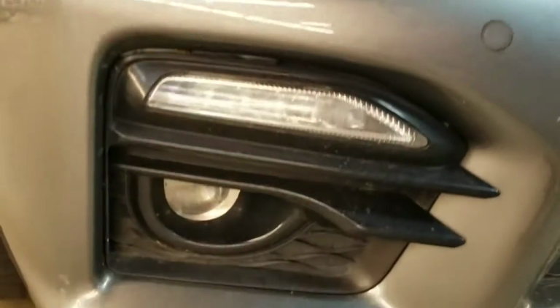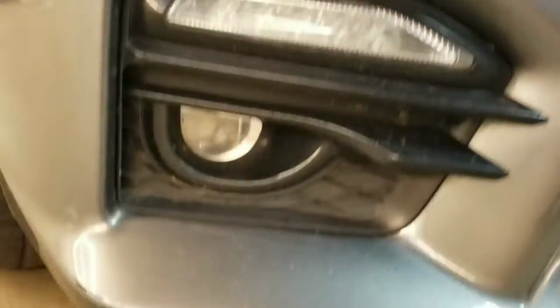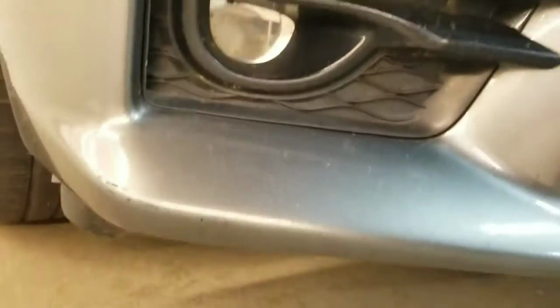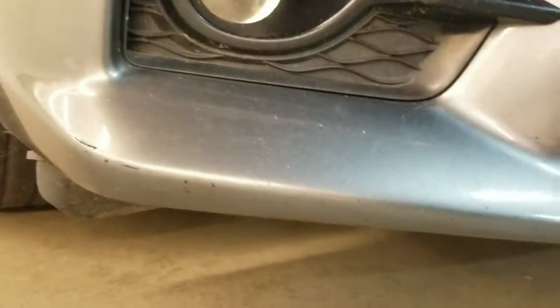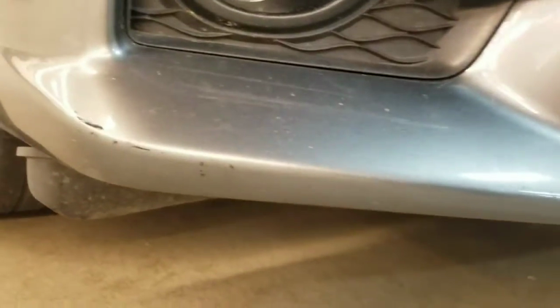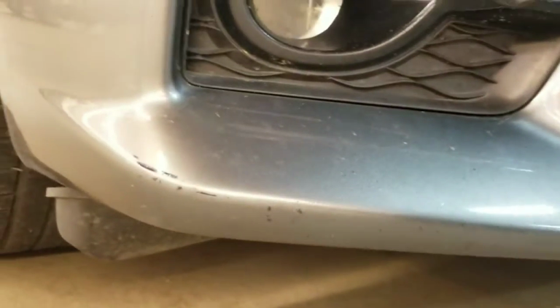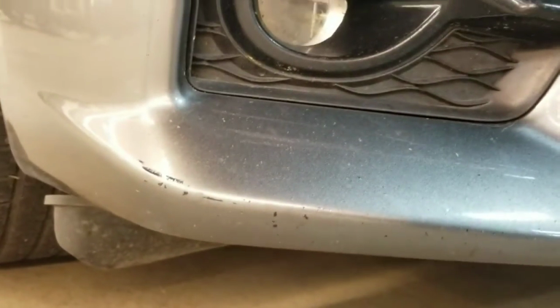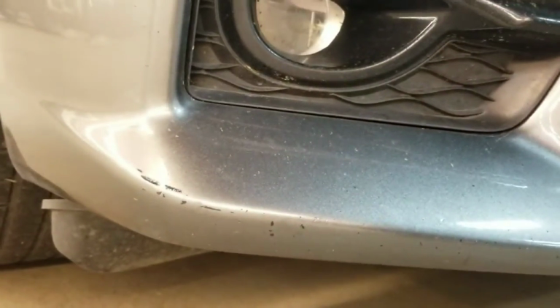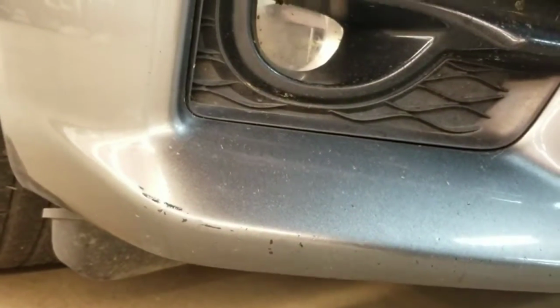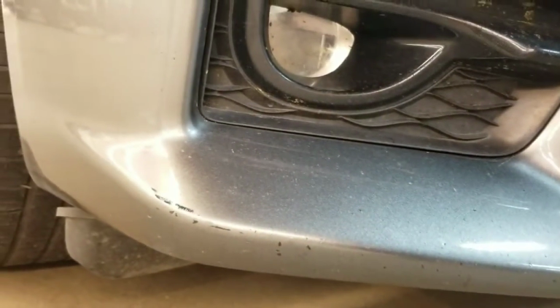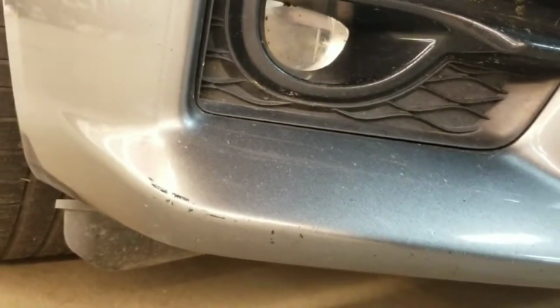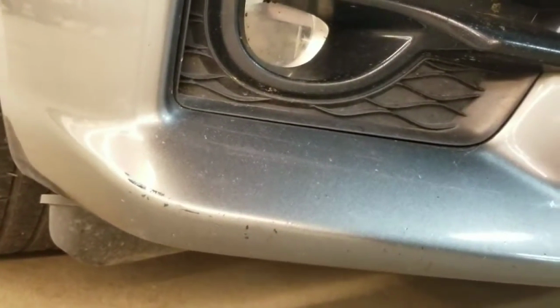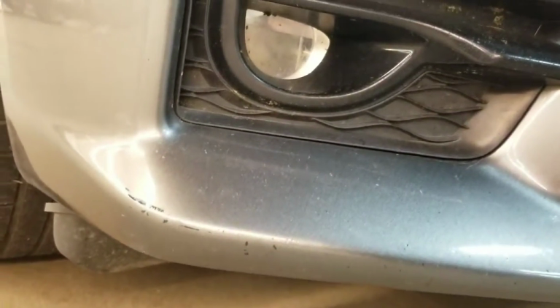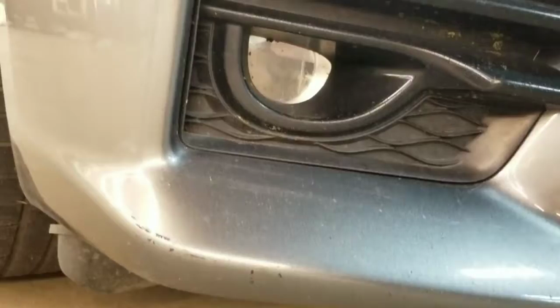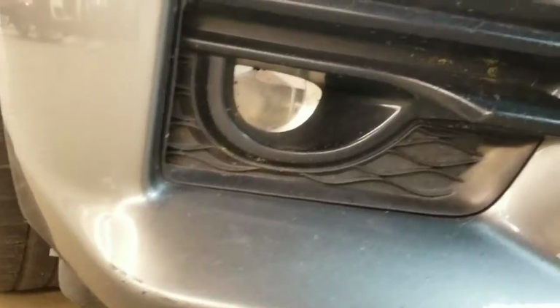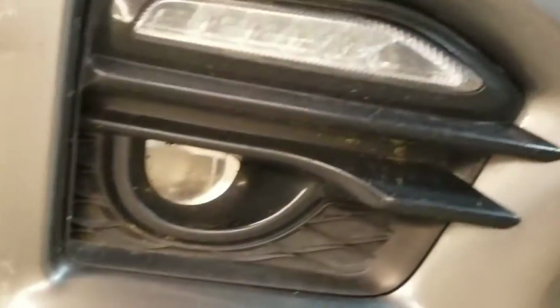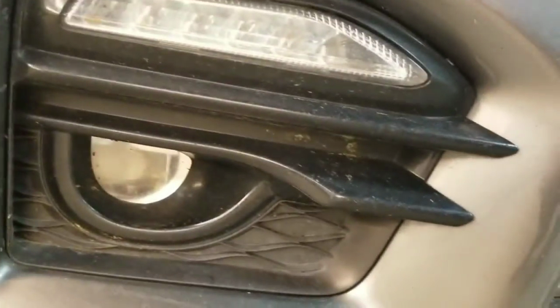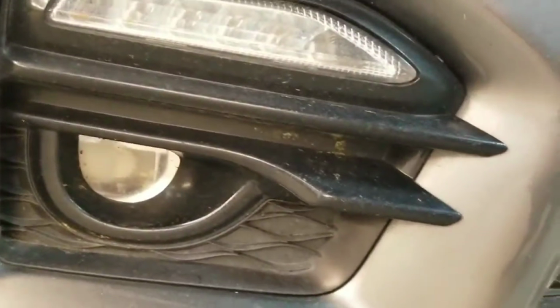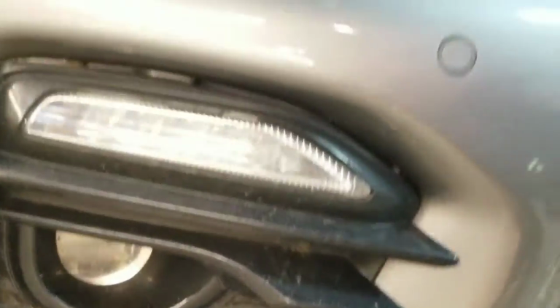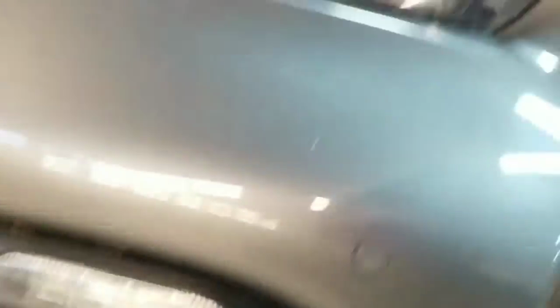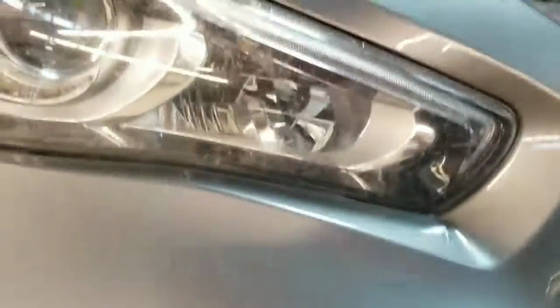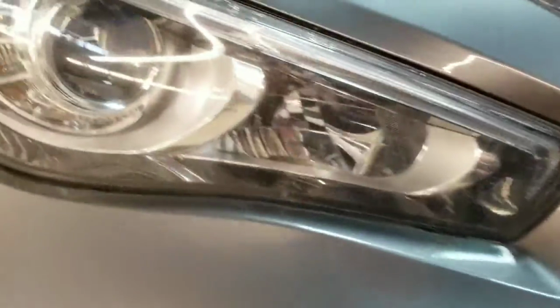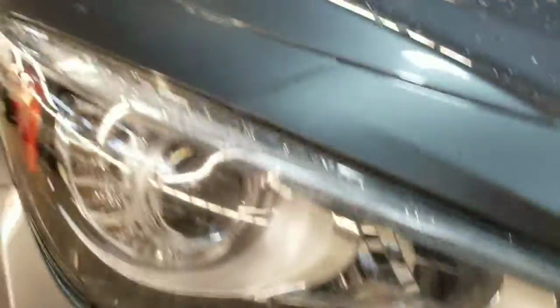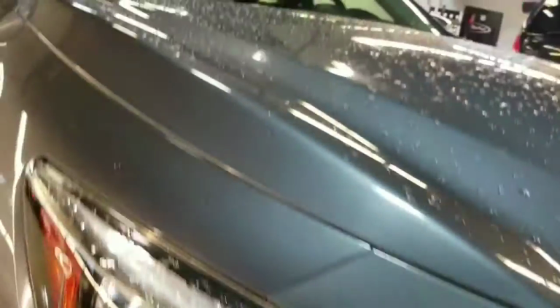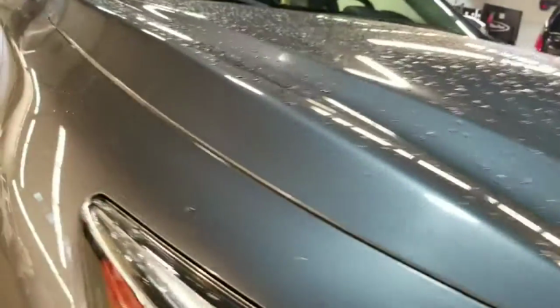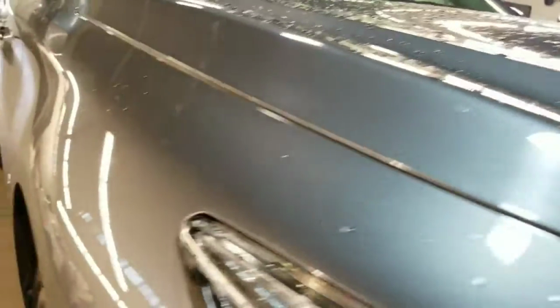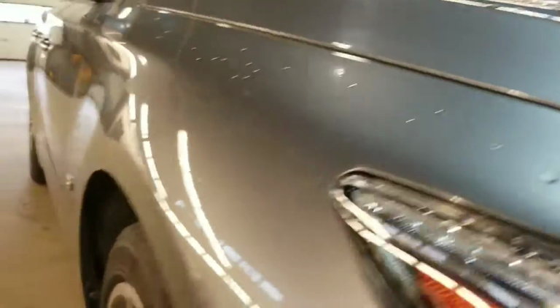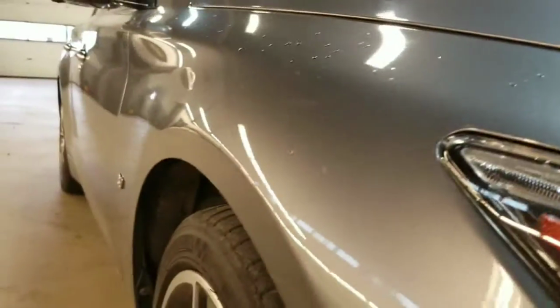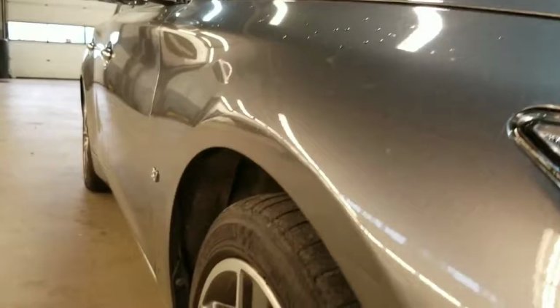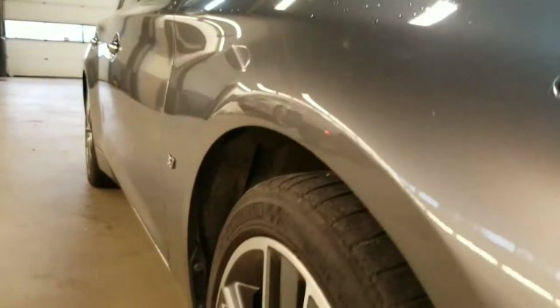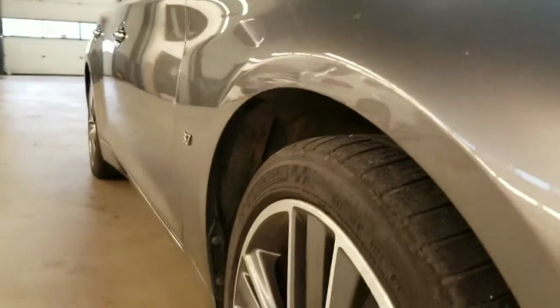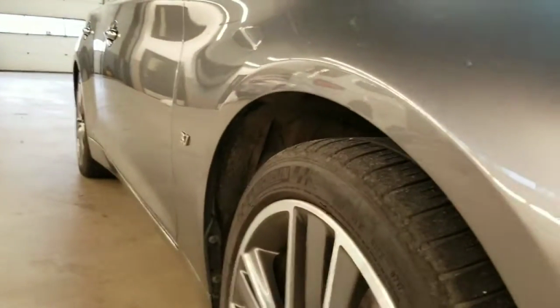Zooming in close, you'll see a little bit of paint that's come off here on the front. All of the lenses are good. Down the body line you'll see there are no dents.